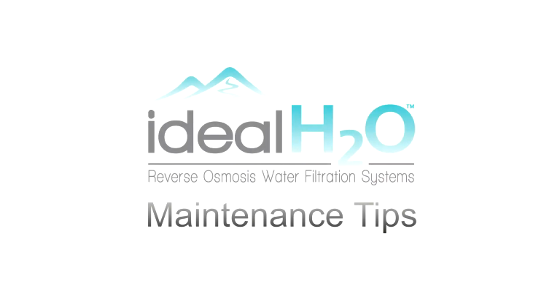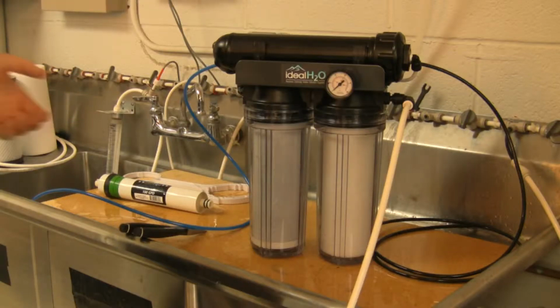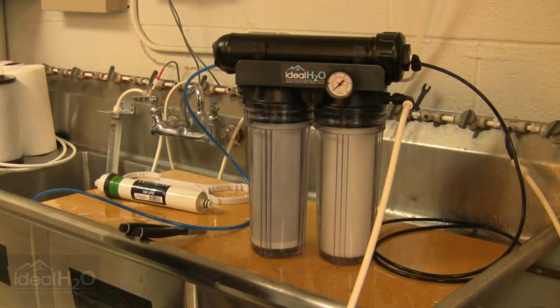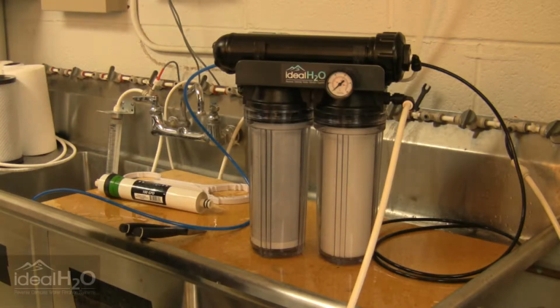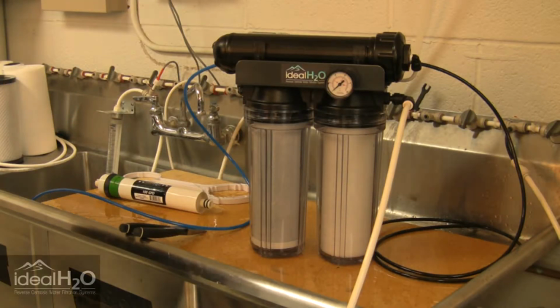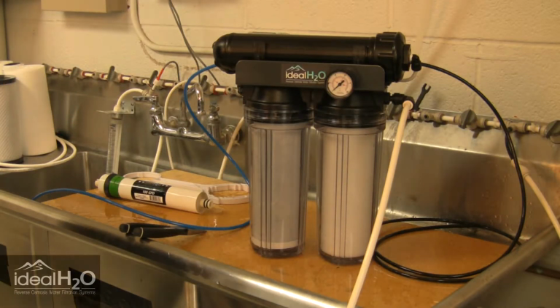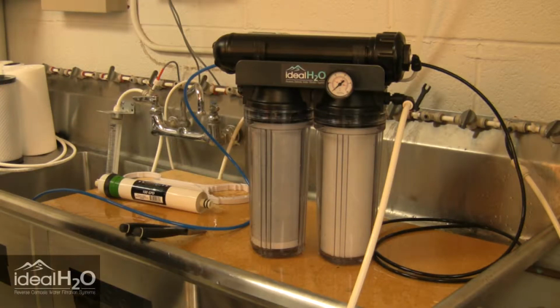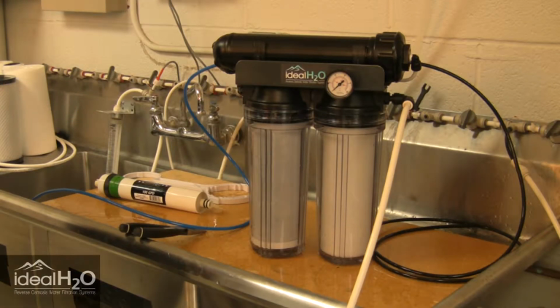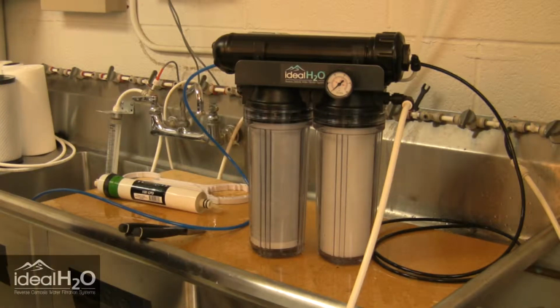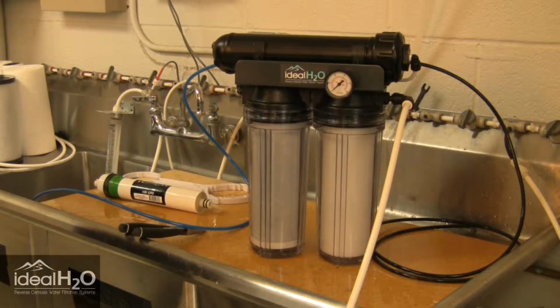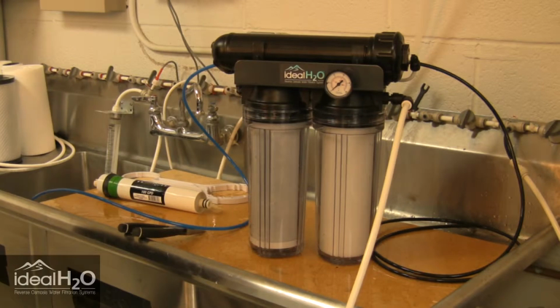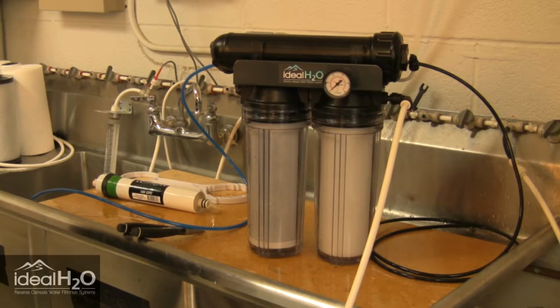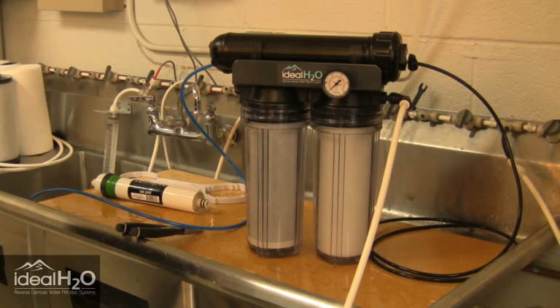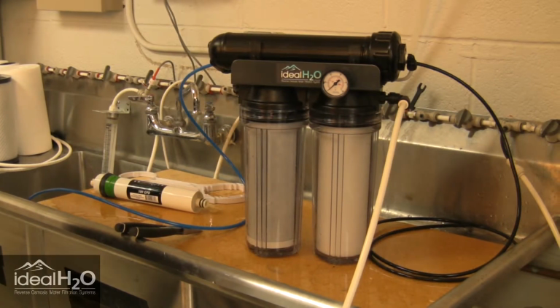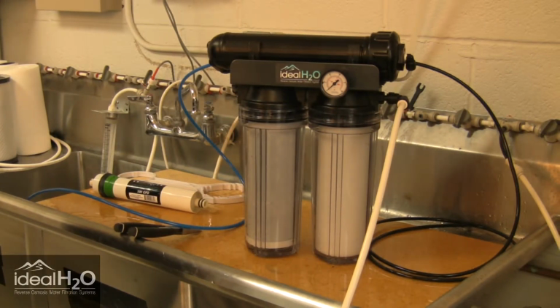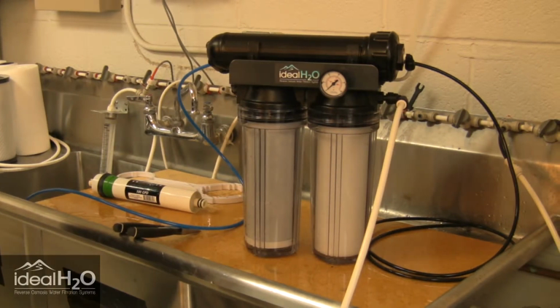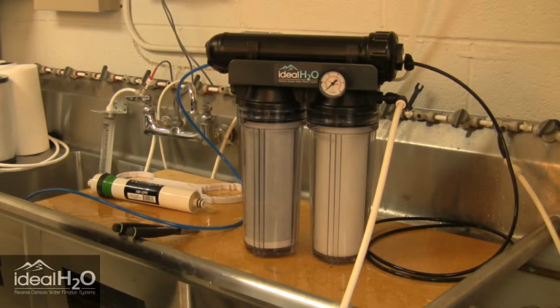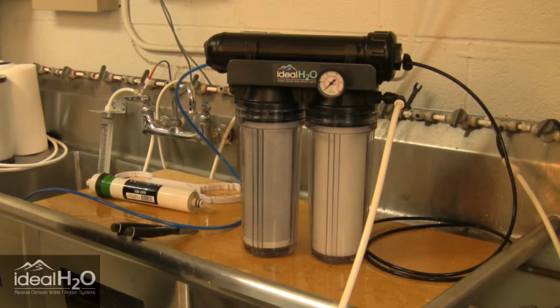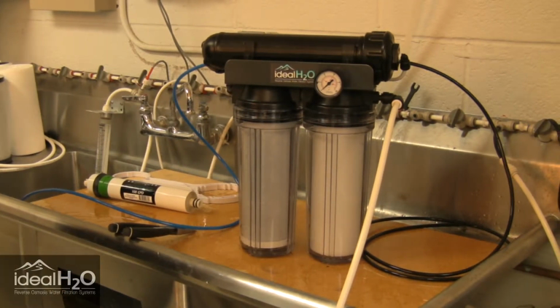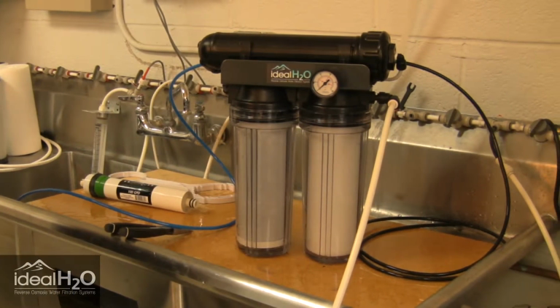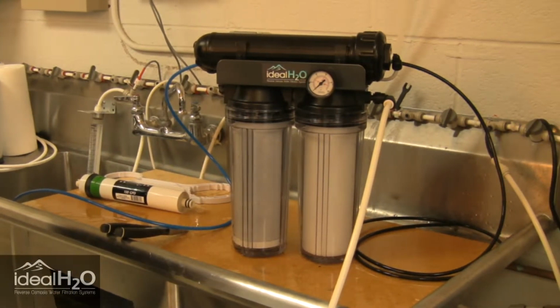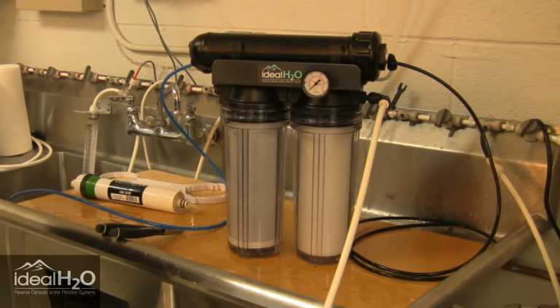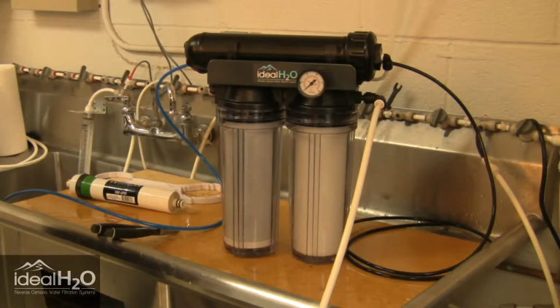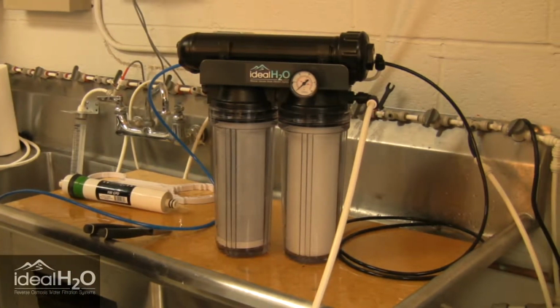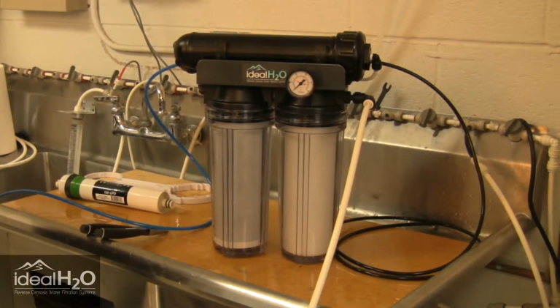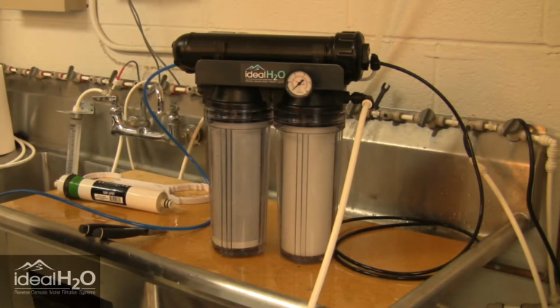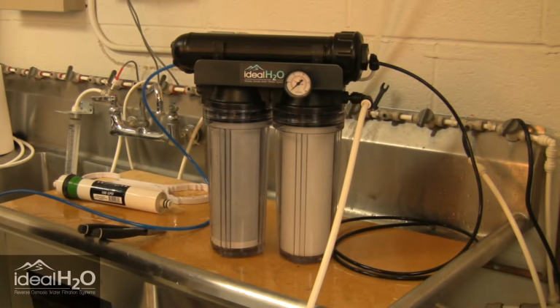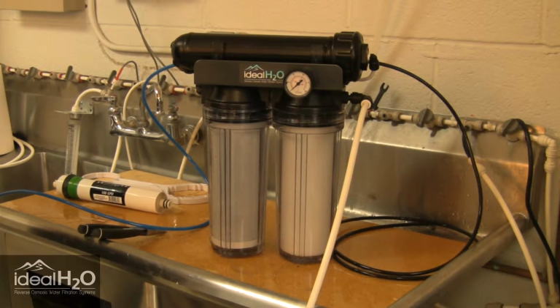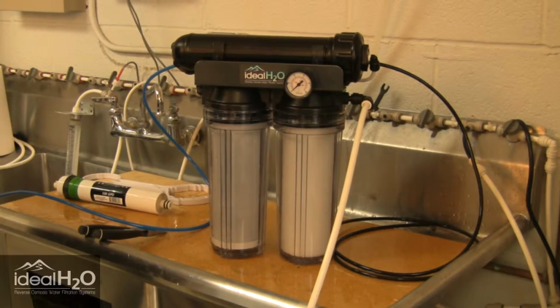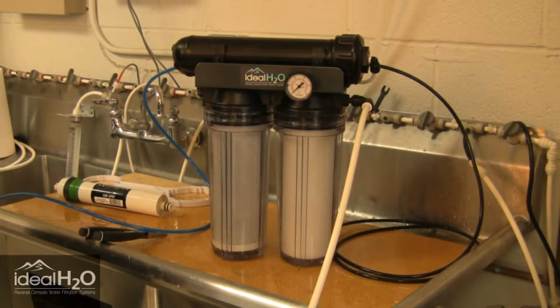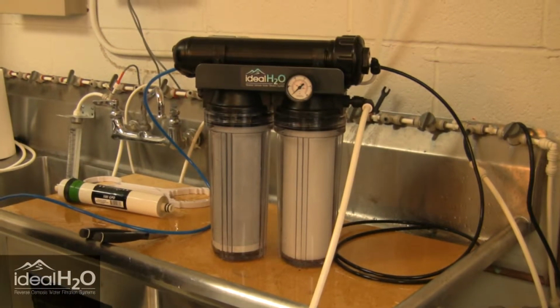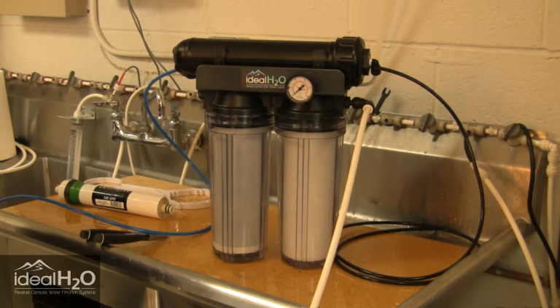Today we're going to go over the Ideal H2O 100 and 200 gallon per day reverse osmosis systems. We're actually going to change out the RO membrane today.